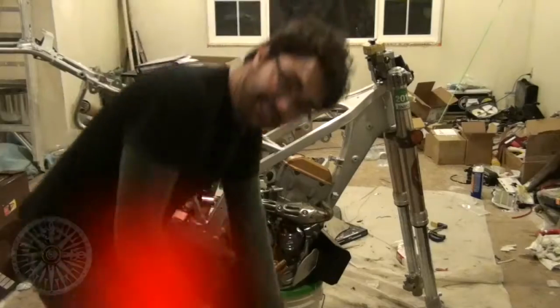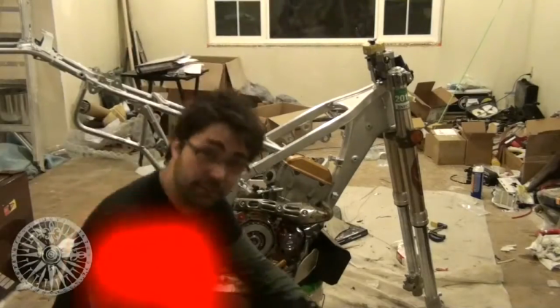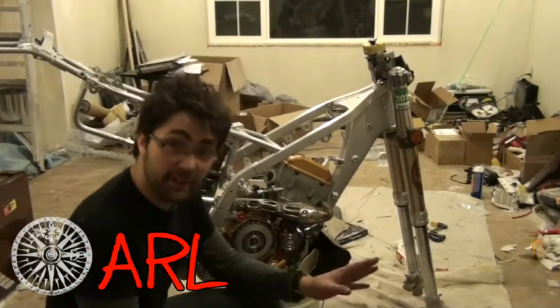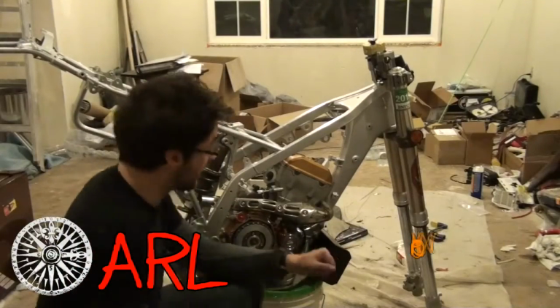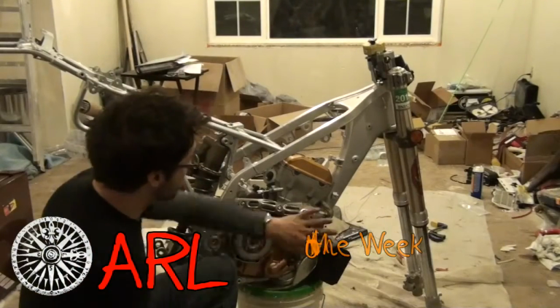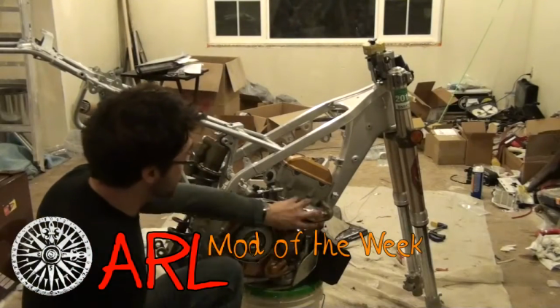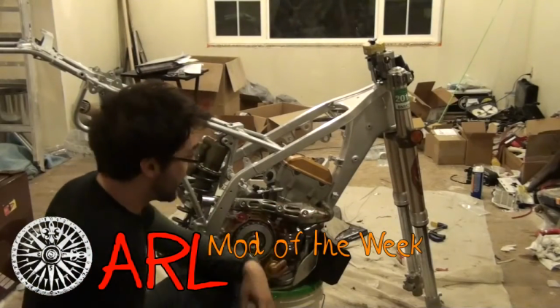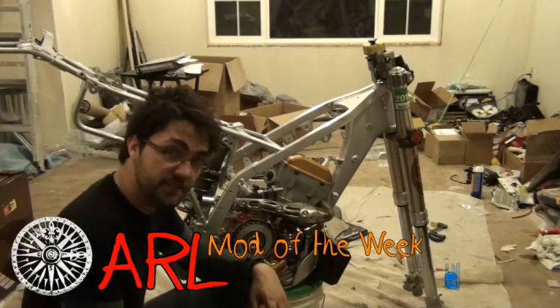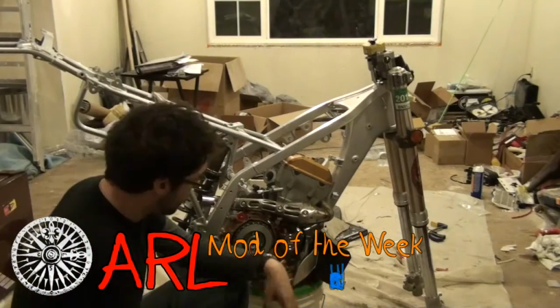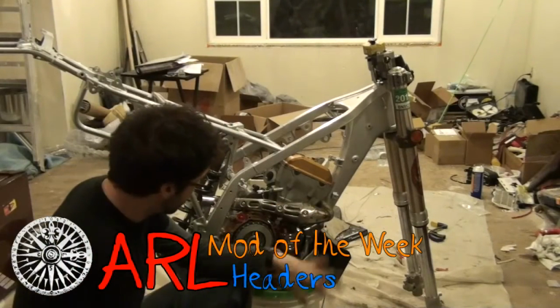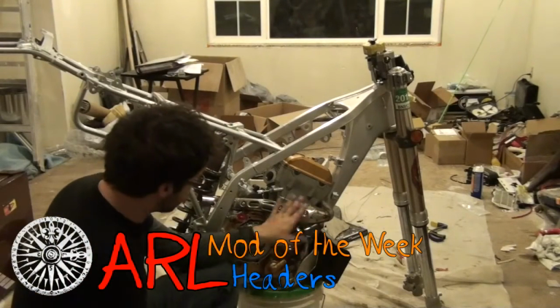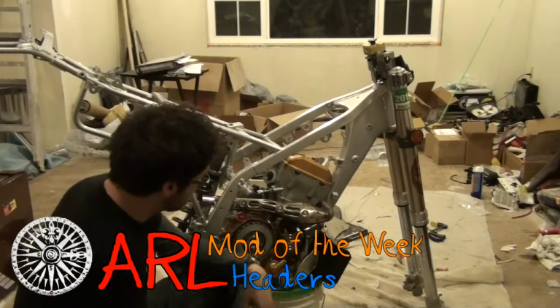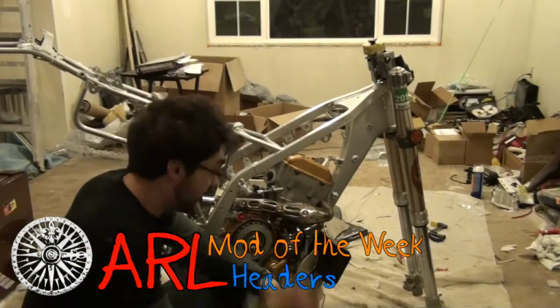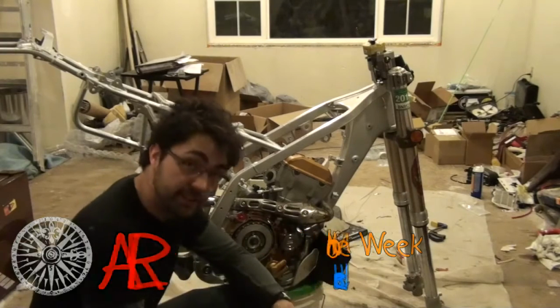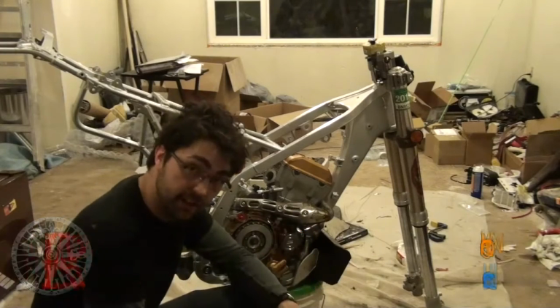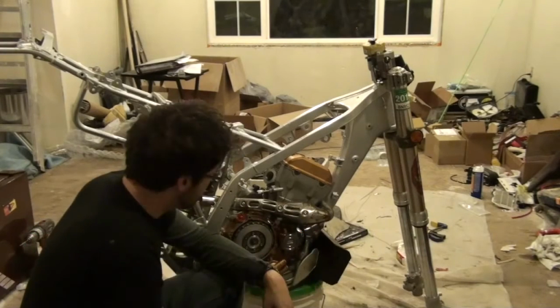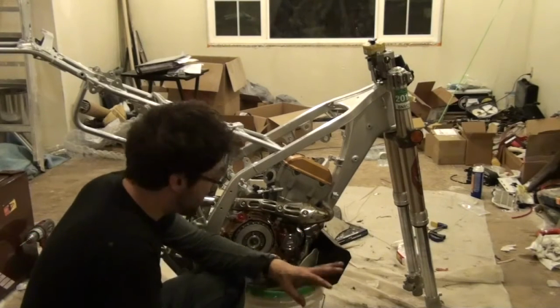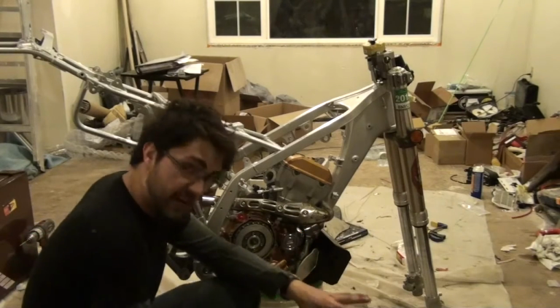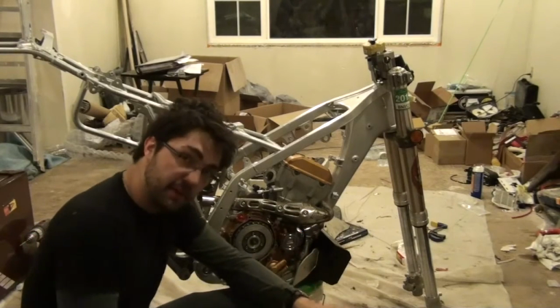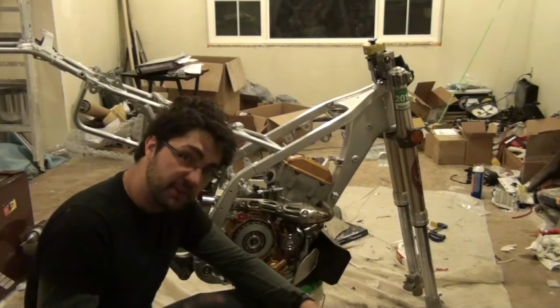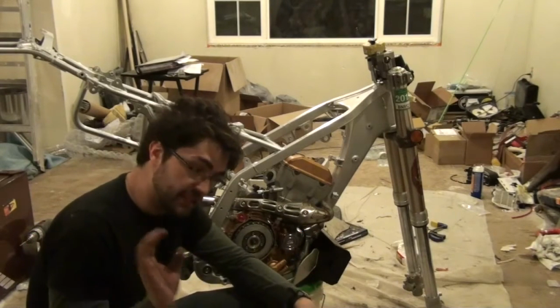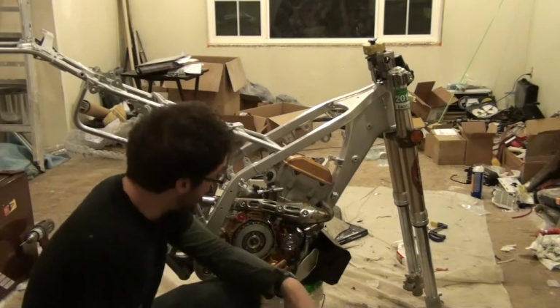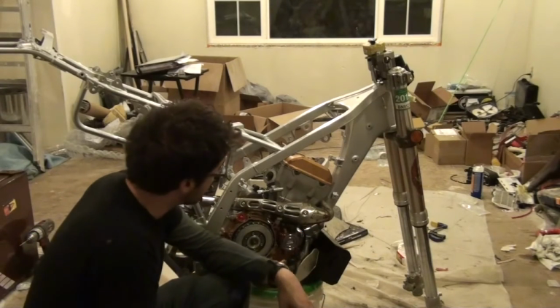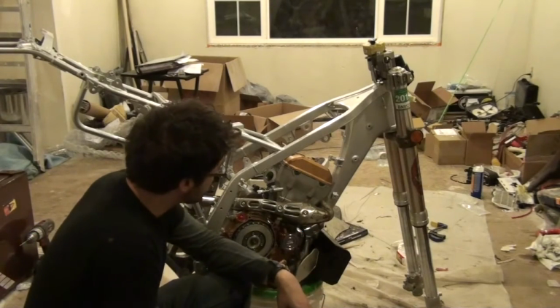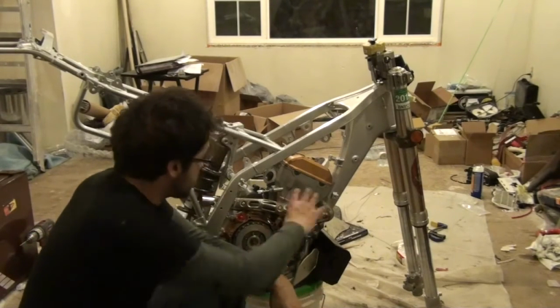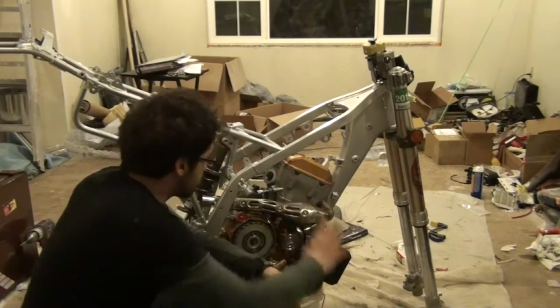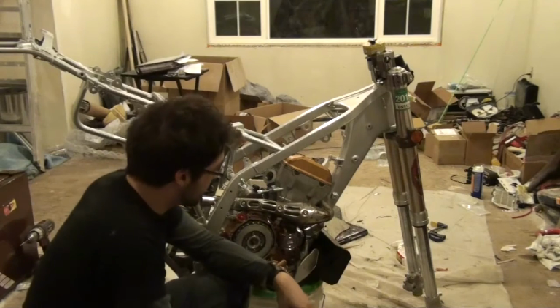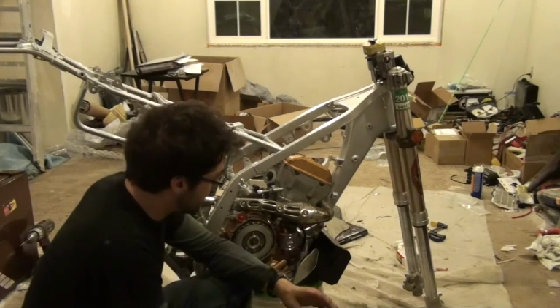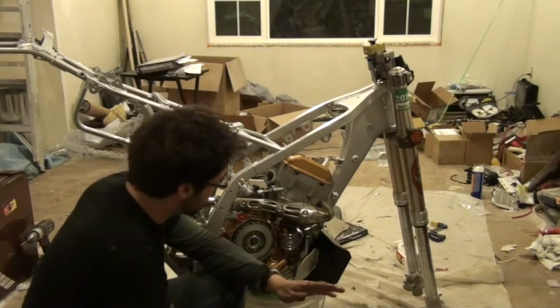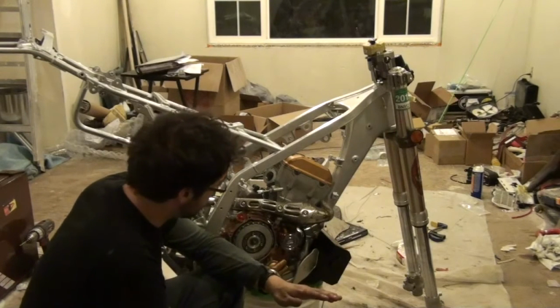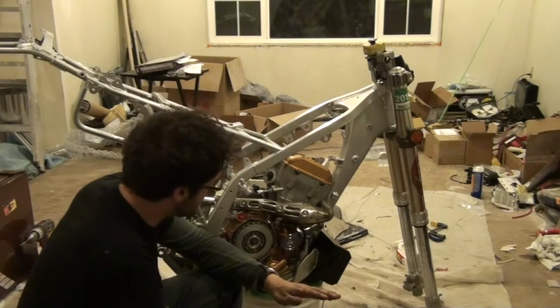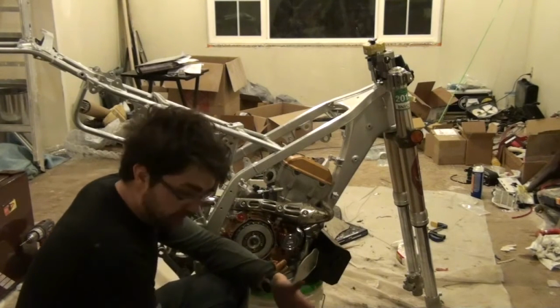Hi and welcome to Mod of the Week. This week we're doing aftermarket headers. I've already done my shield and pipe wrap on this header — it's the FMF Megabomb. FMF also makes a Powerbomb, which has the same concept but has a smaller bomb.